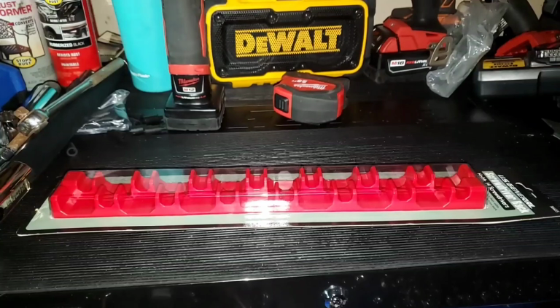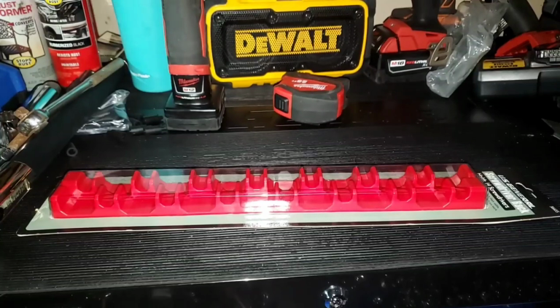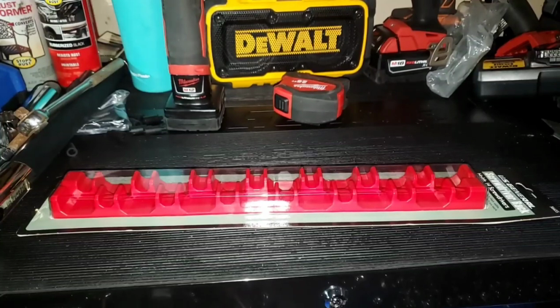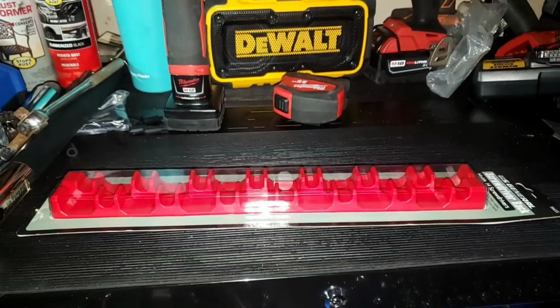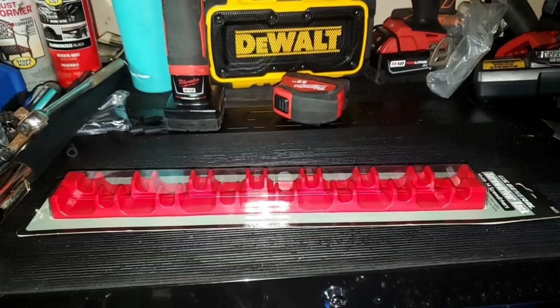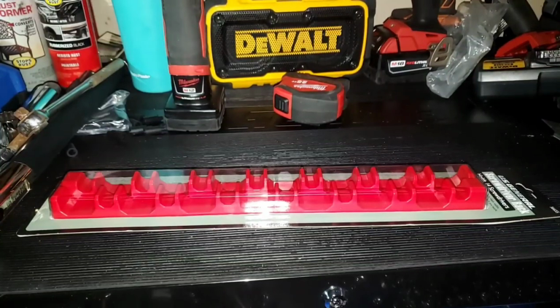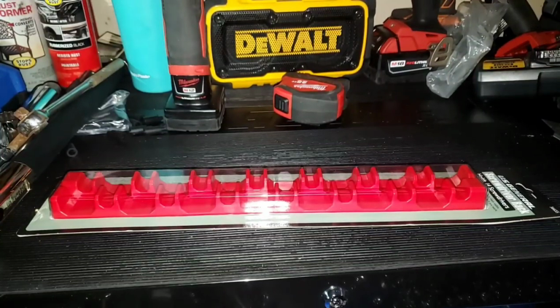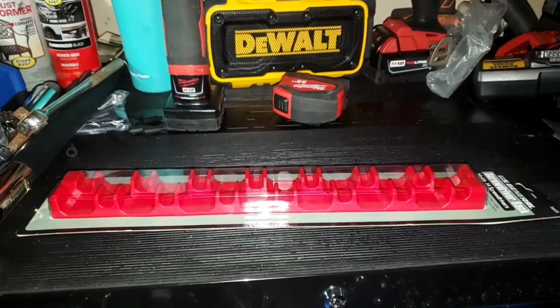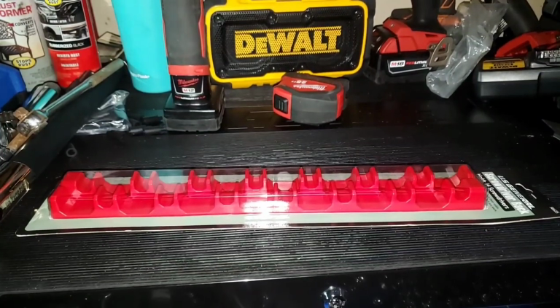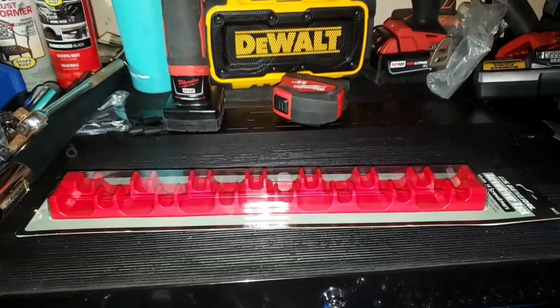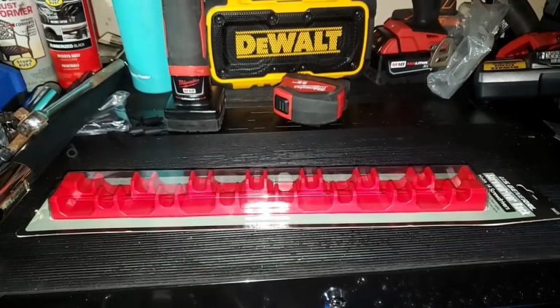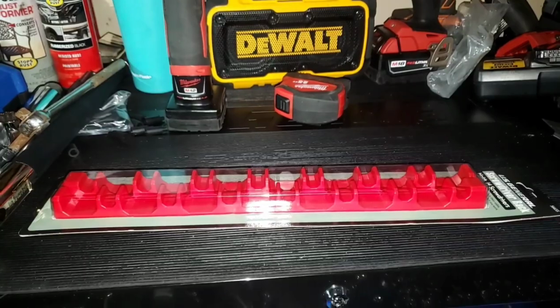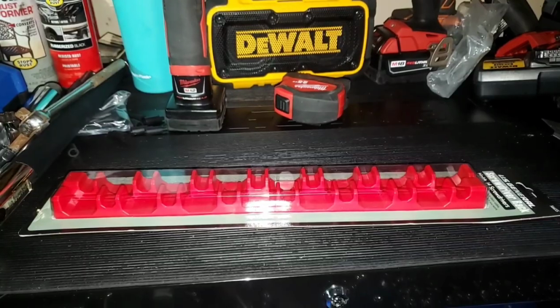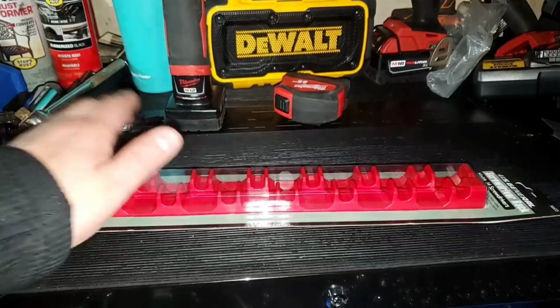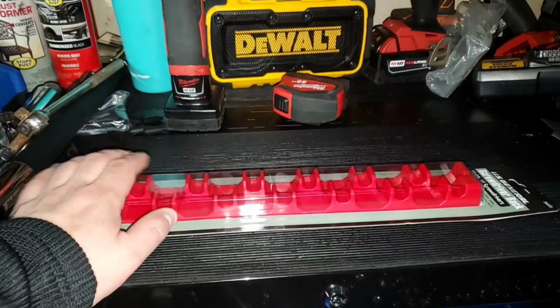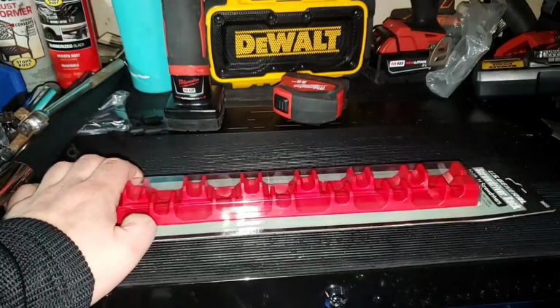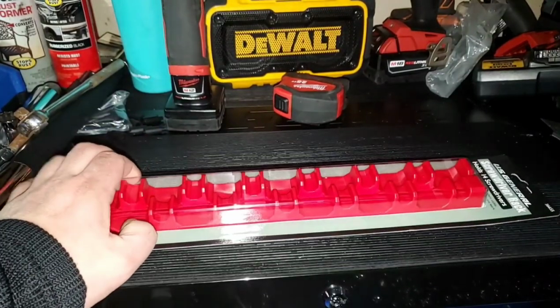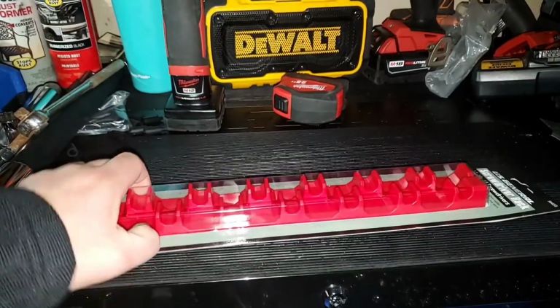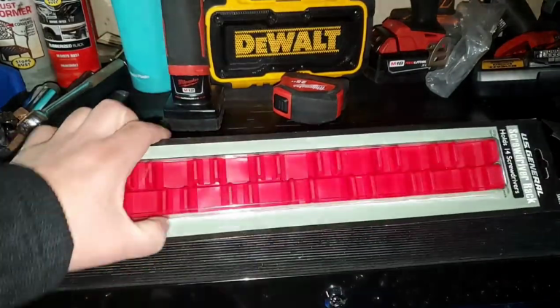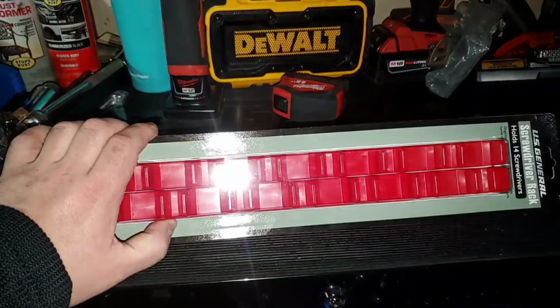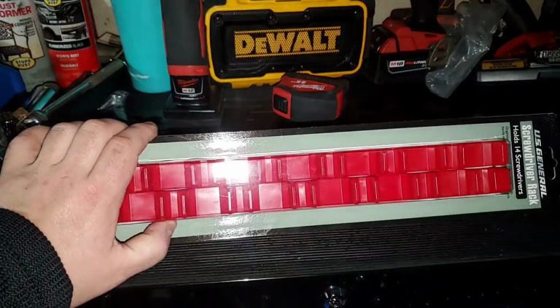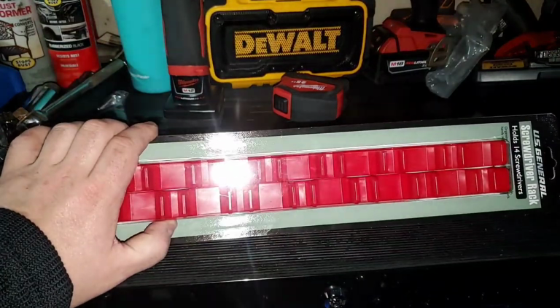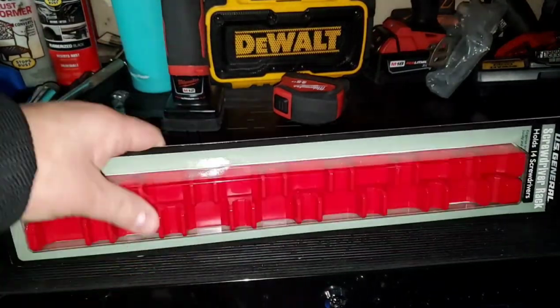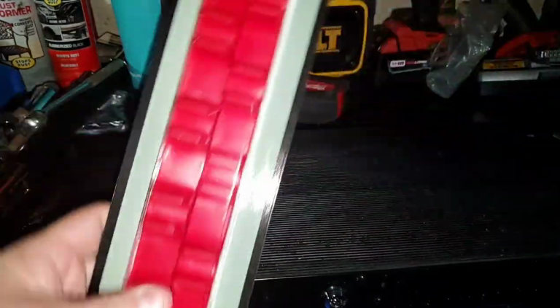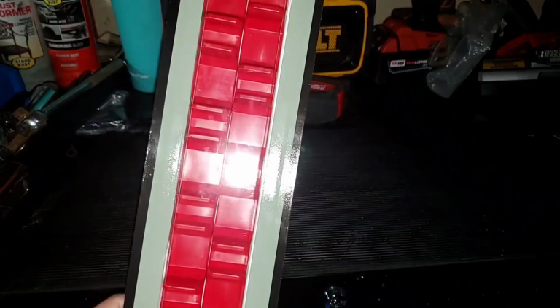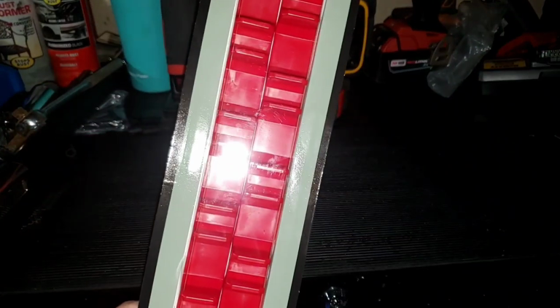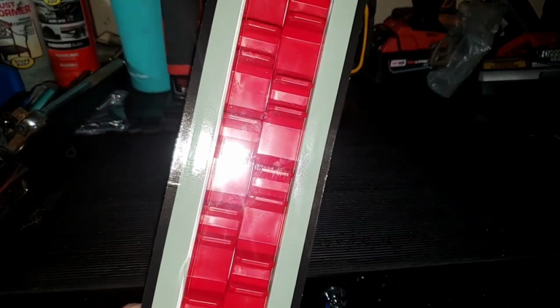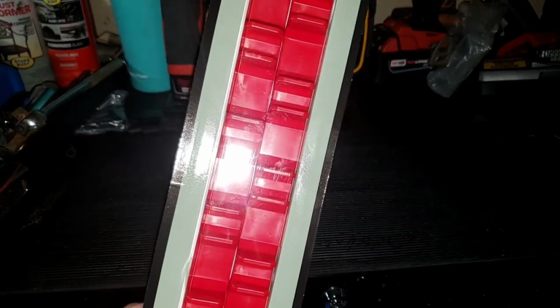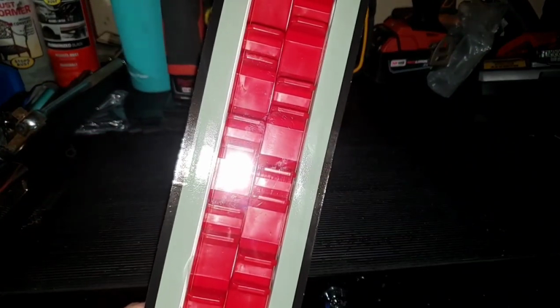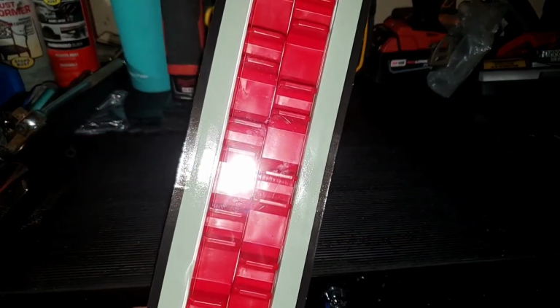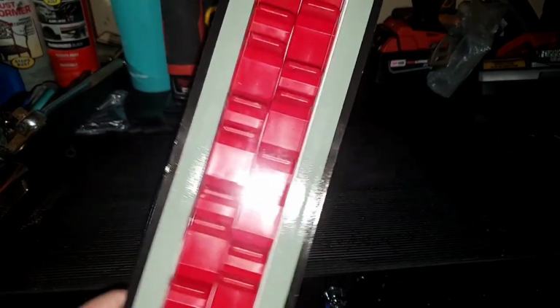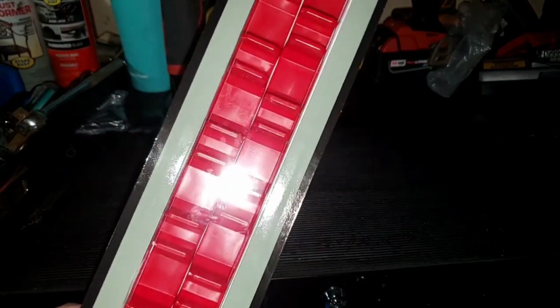Welcome back guys, Discounted Tools here again. We've got some more storage from Harbor Freight today. I'm going to be reviewing the U.S. General 14-holder screwdriver rack.